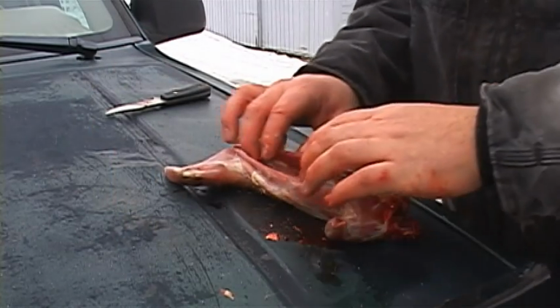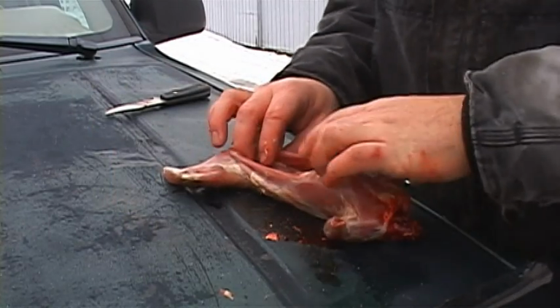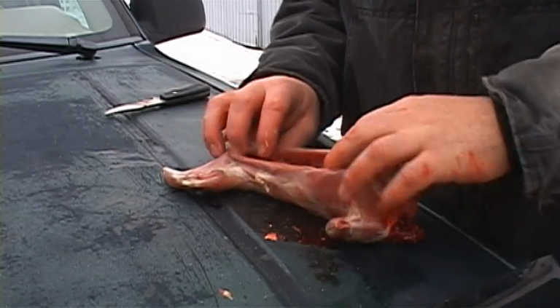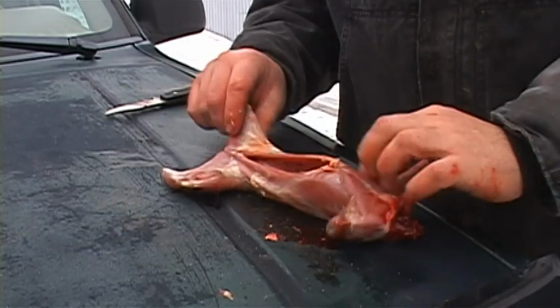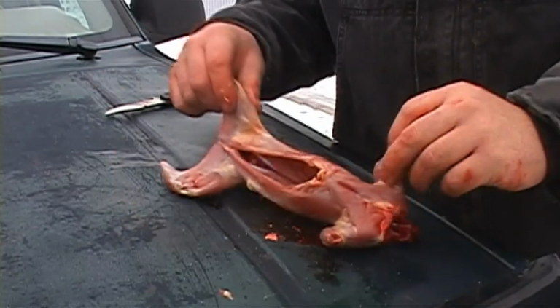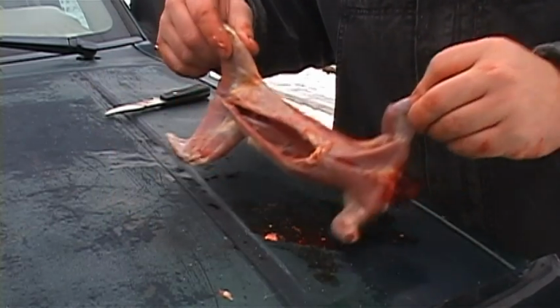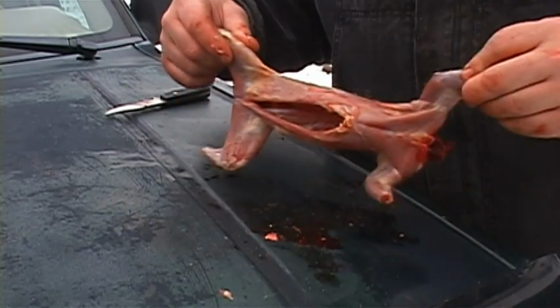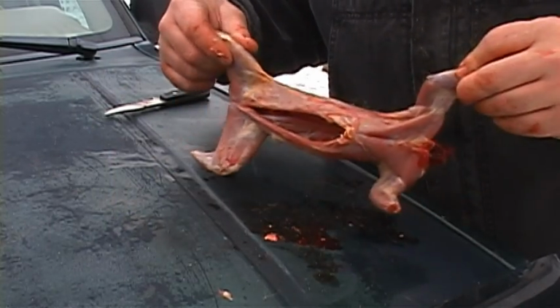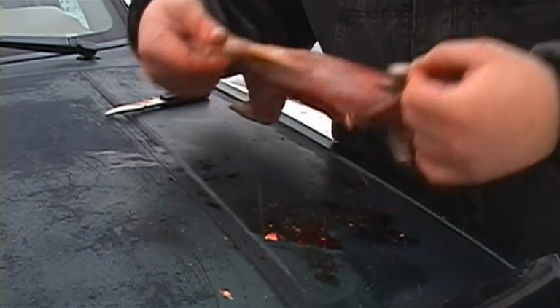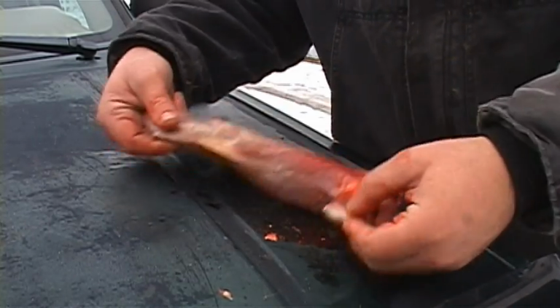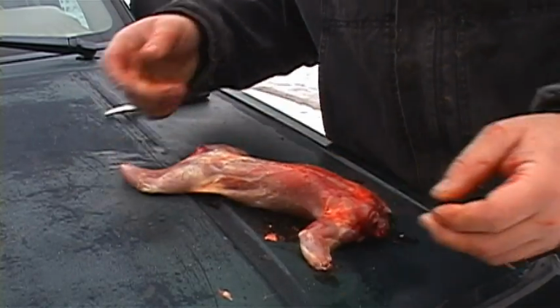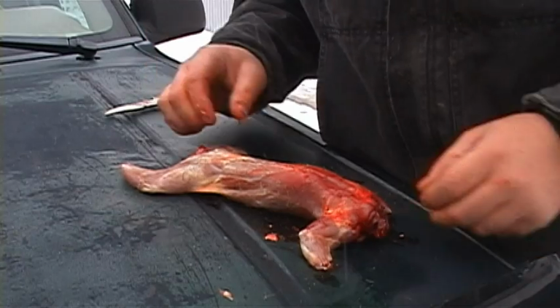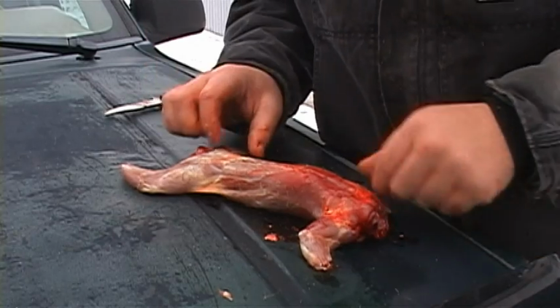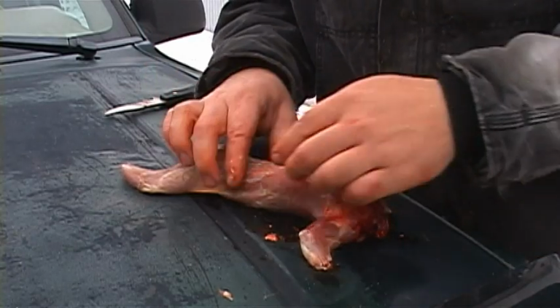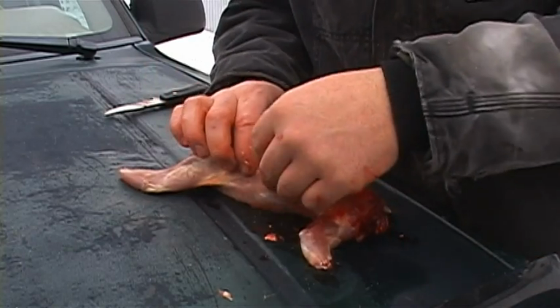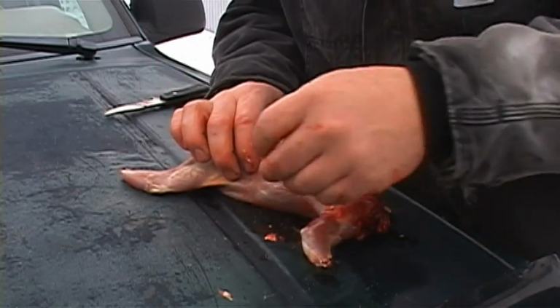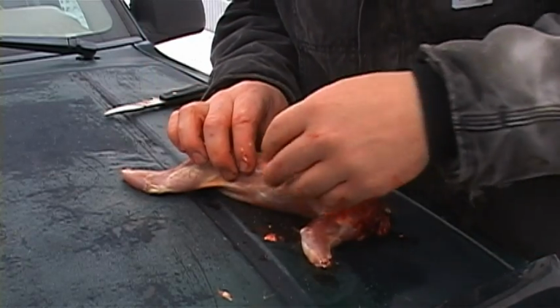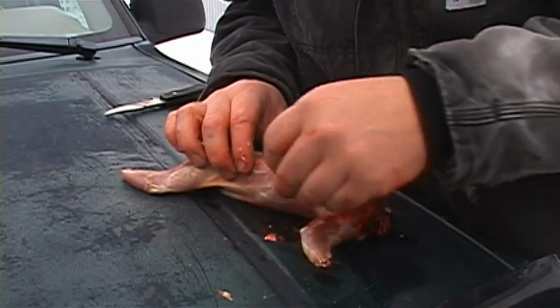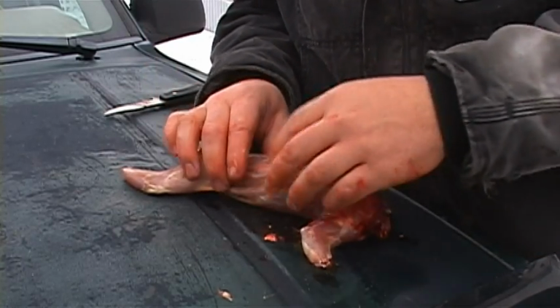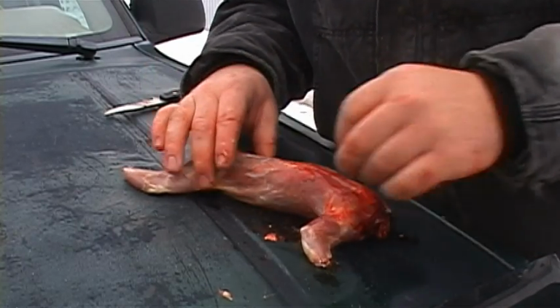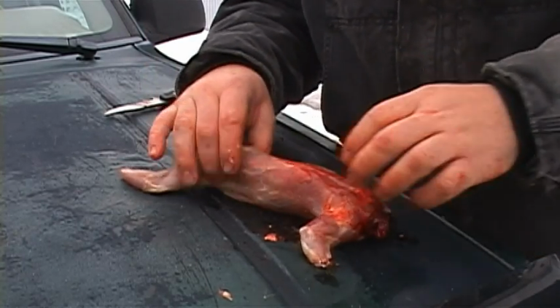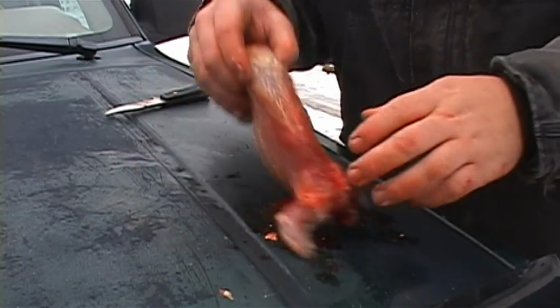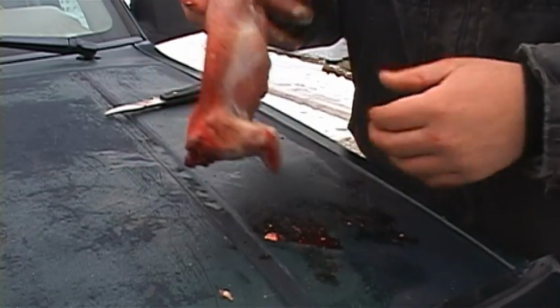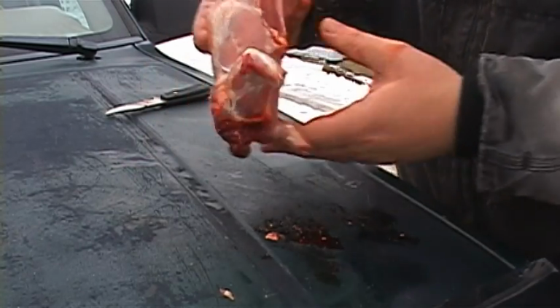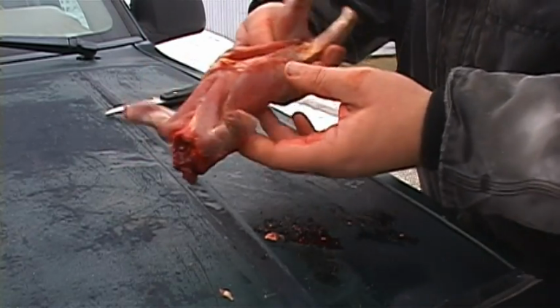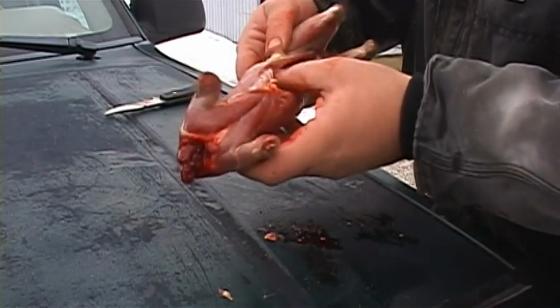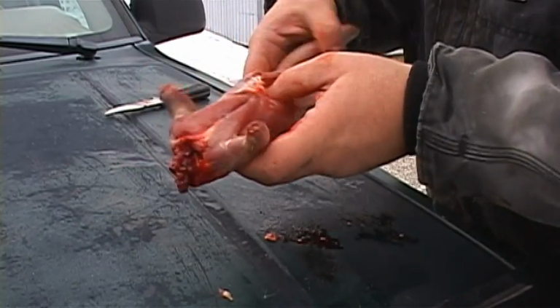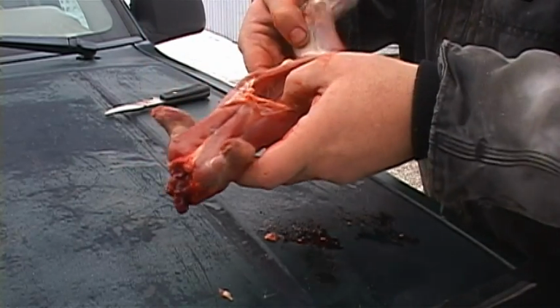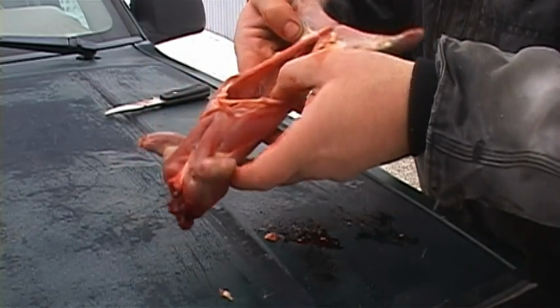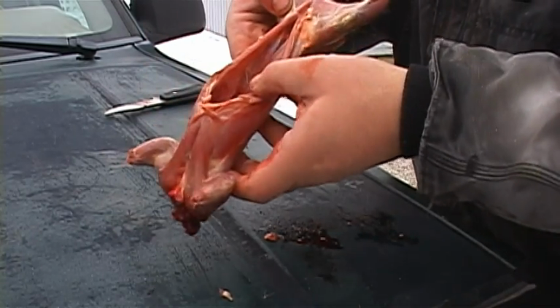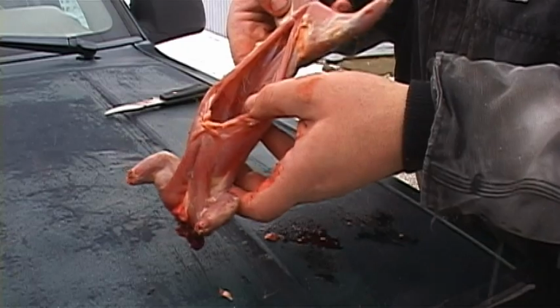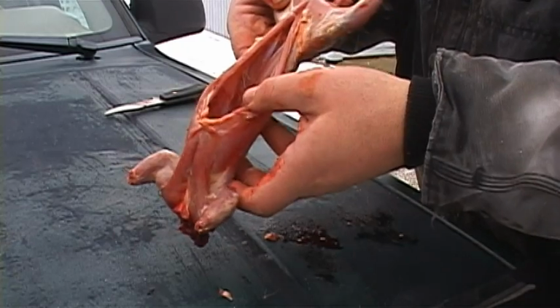And we now have a clean squirrel — with a barking dog in the background. Take it inside, wash the hair off of it, put it in some salt water, and let it soak overnight before putting it in the freezer.